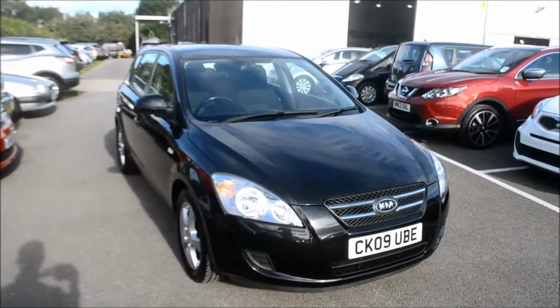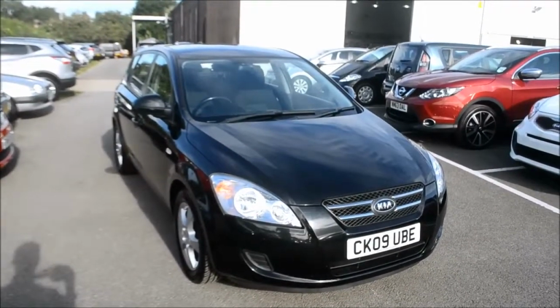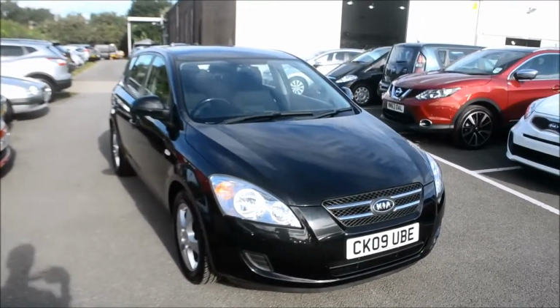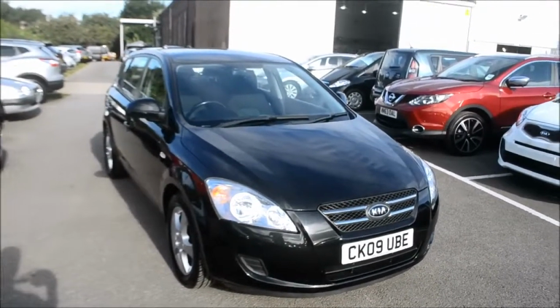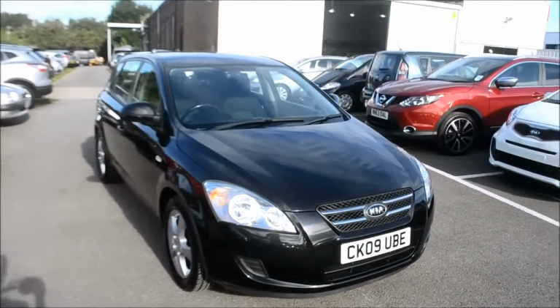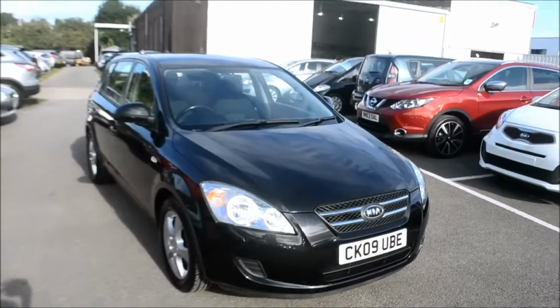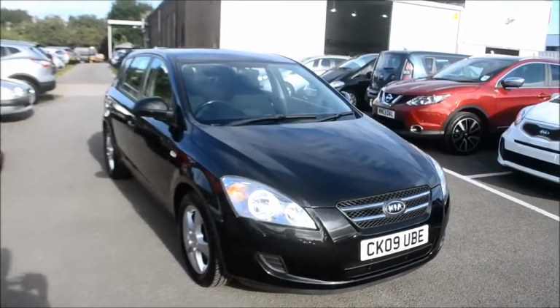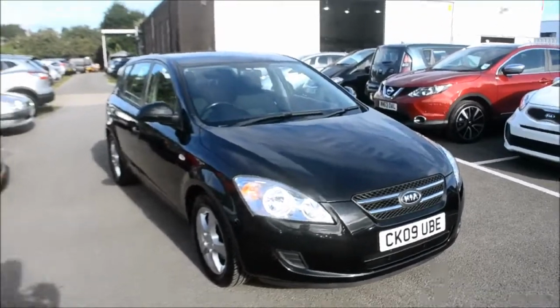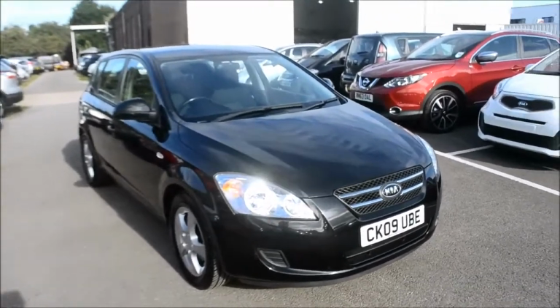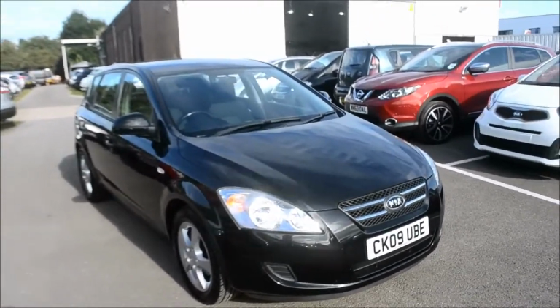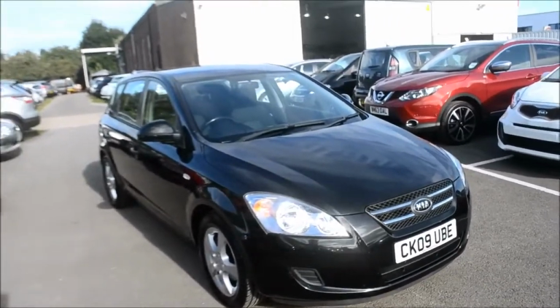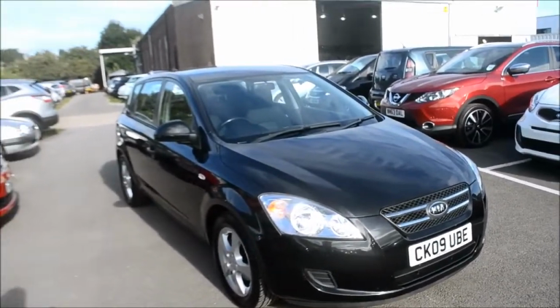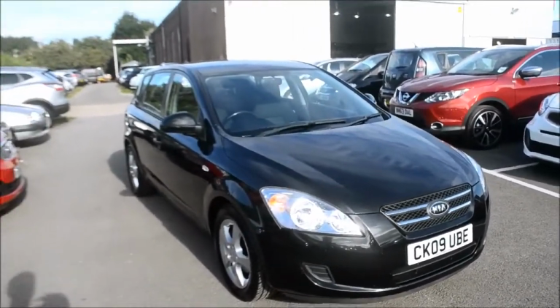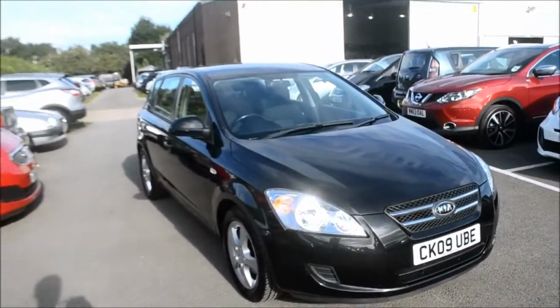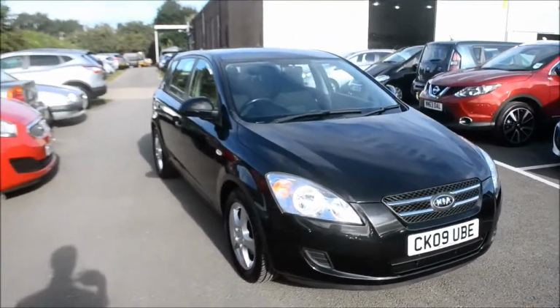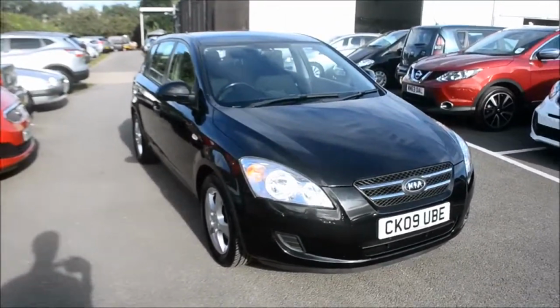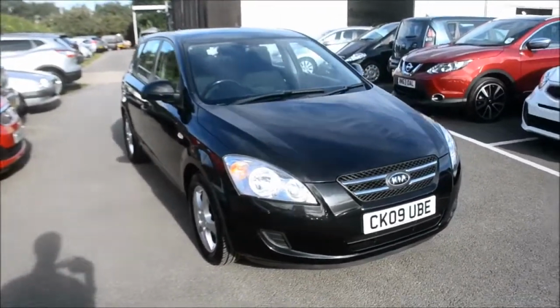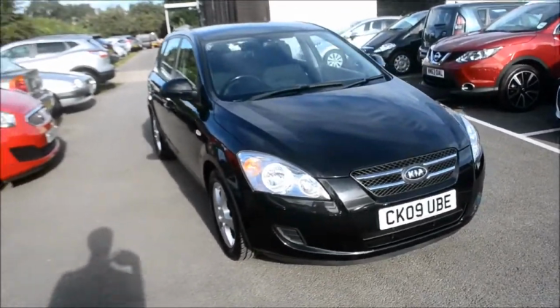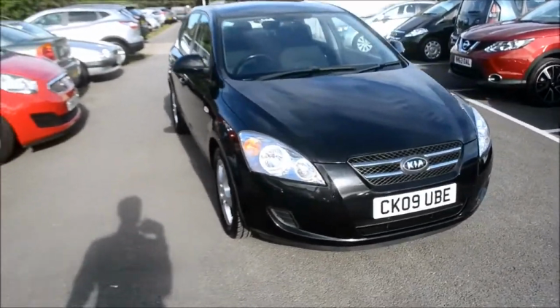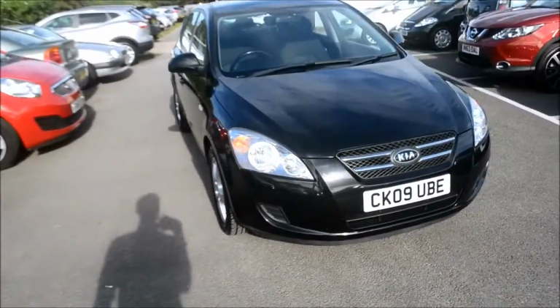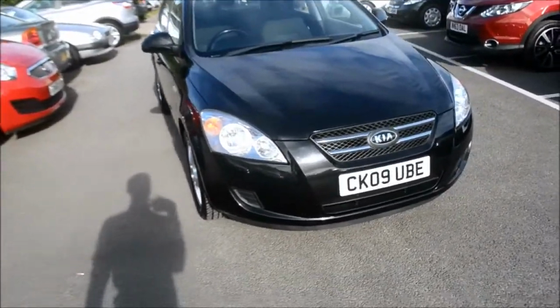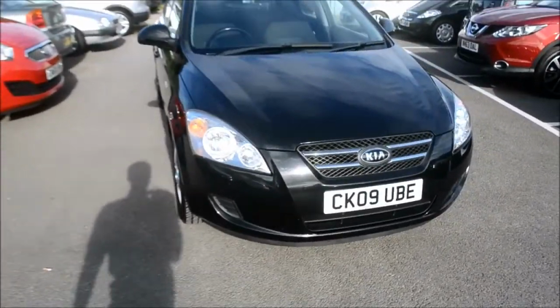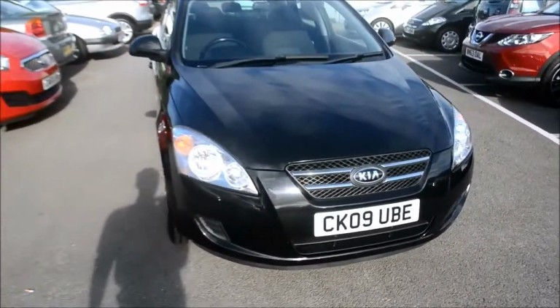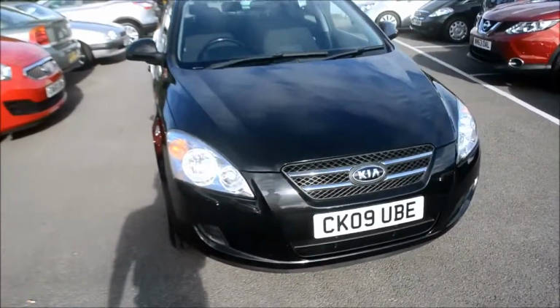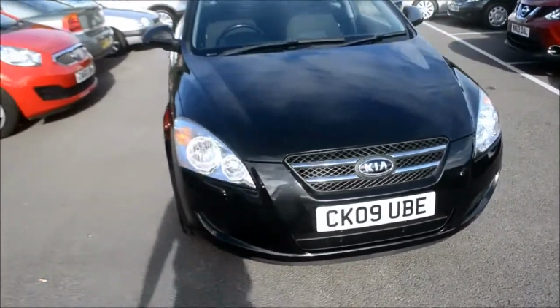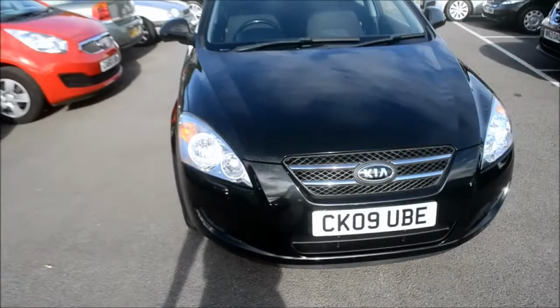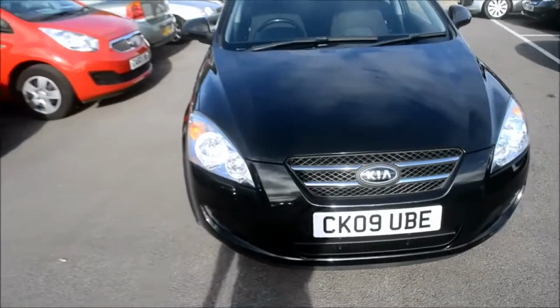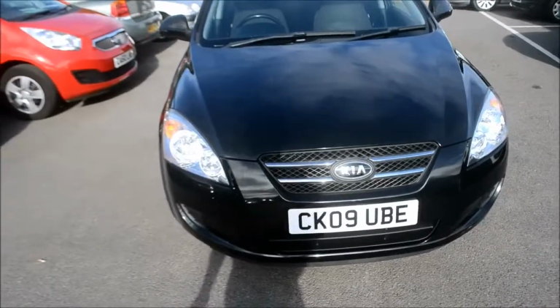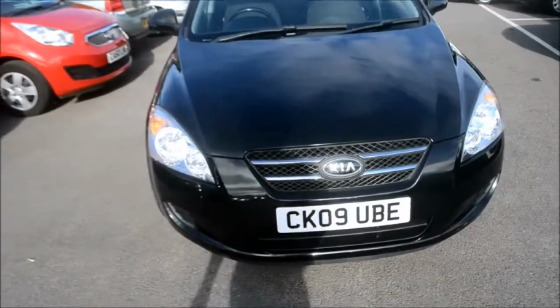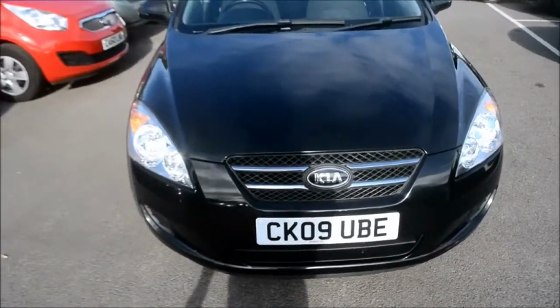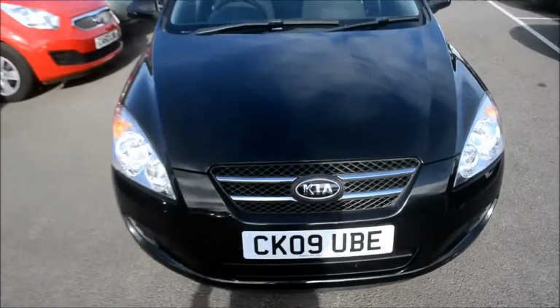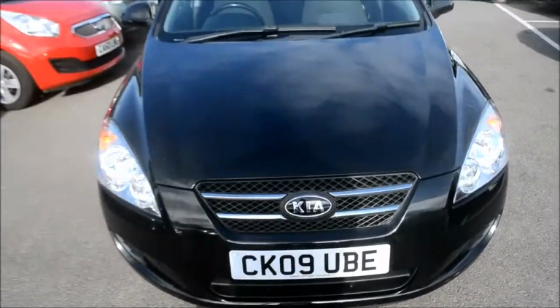The vehicle is in black. We do have body coloured bumpers, wing mirrors and door handles. At the front we do have a high gloss black grille with a chrome Kia badge in the centre.